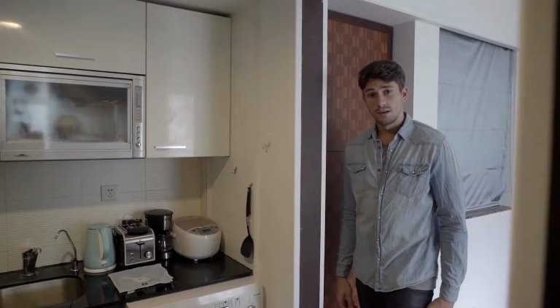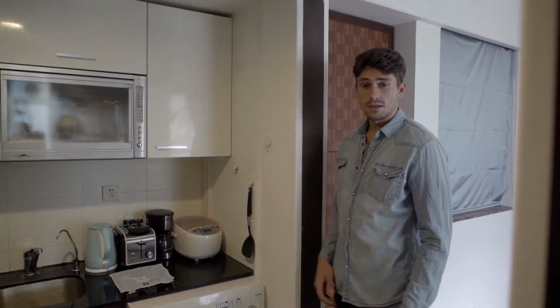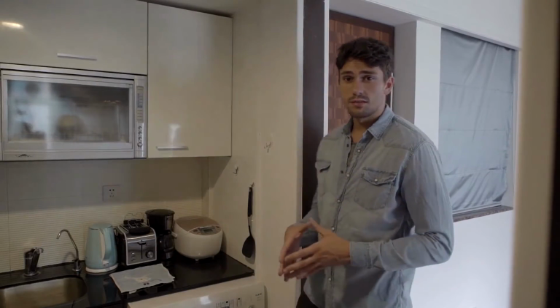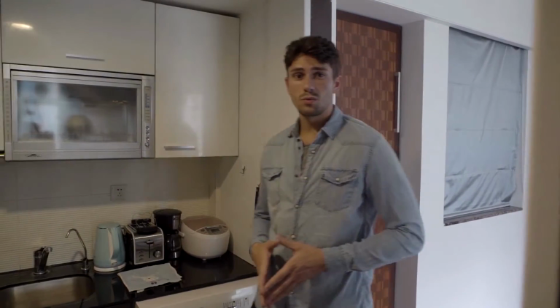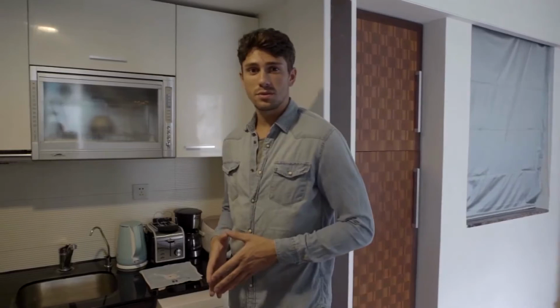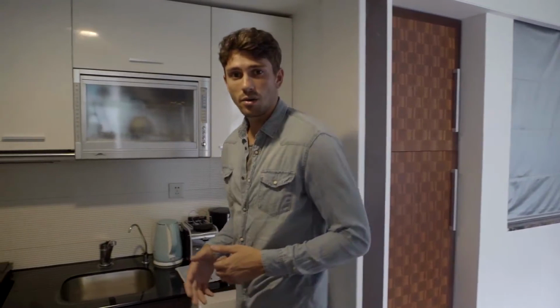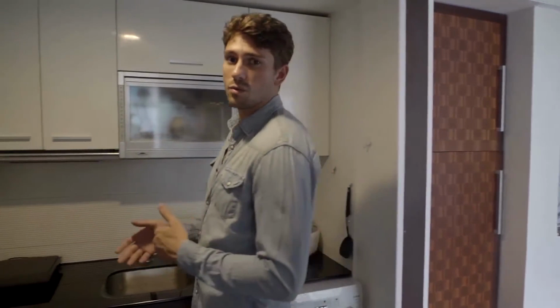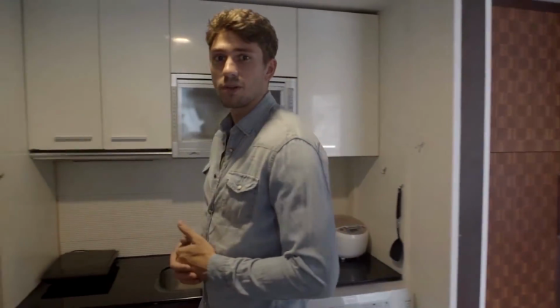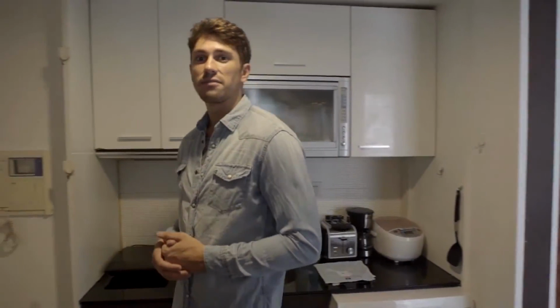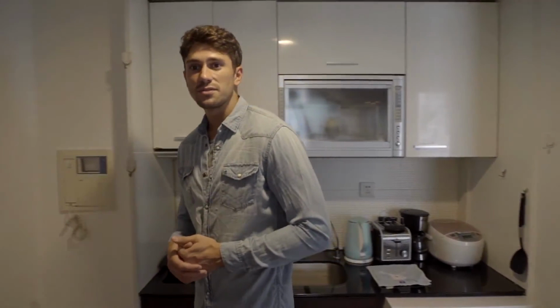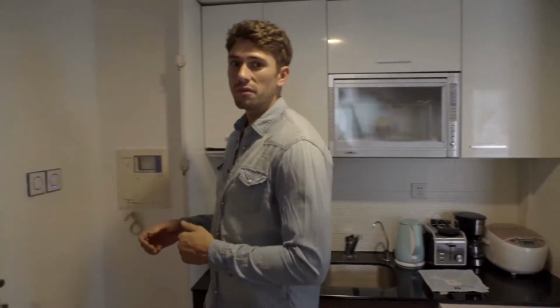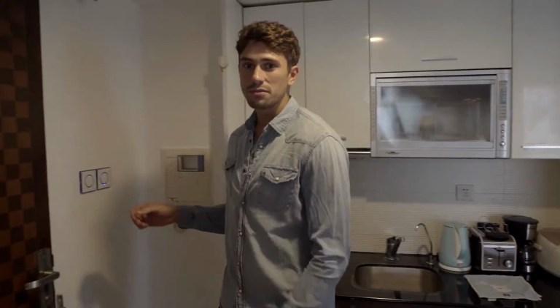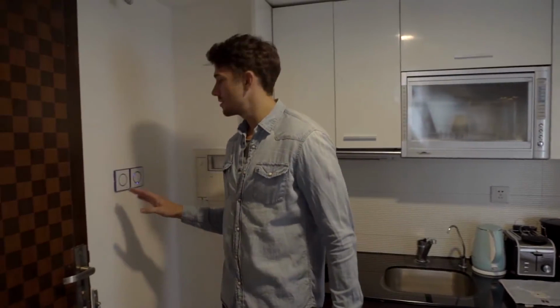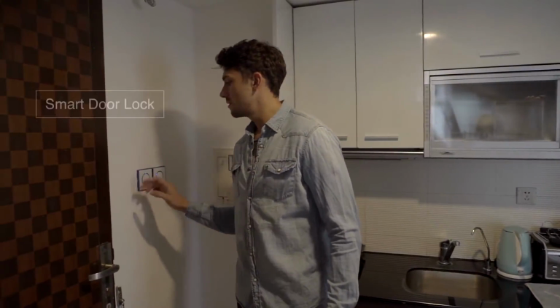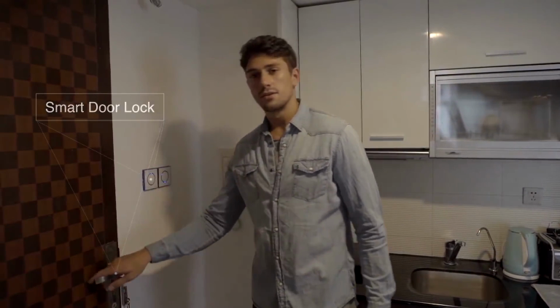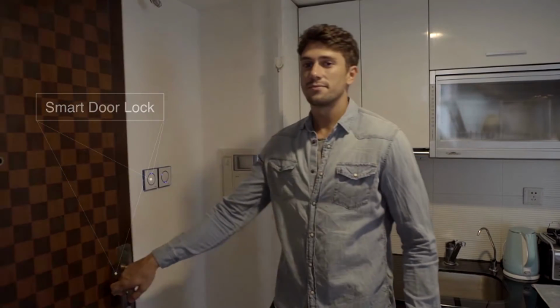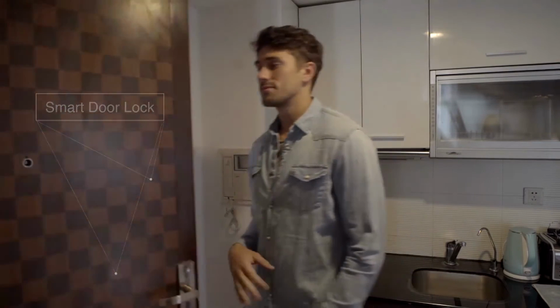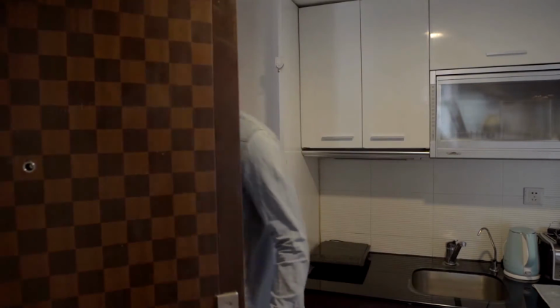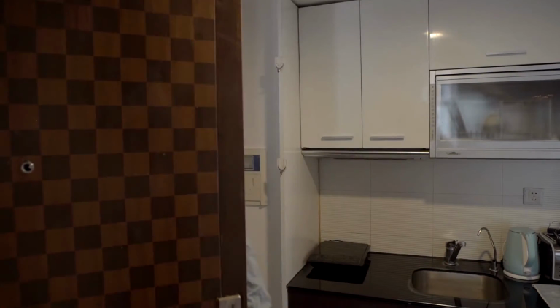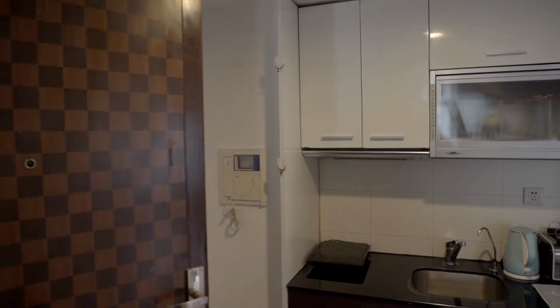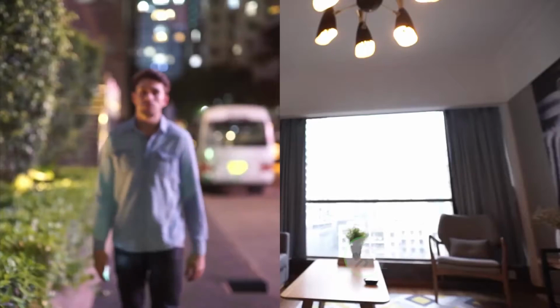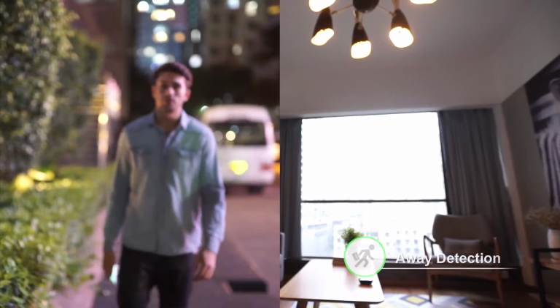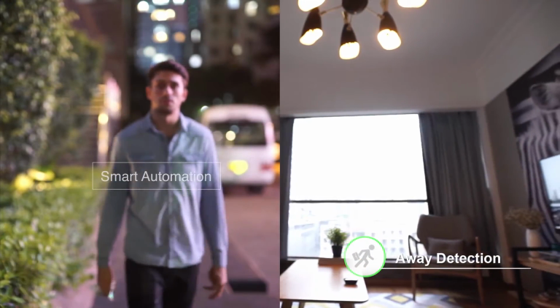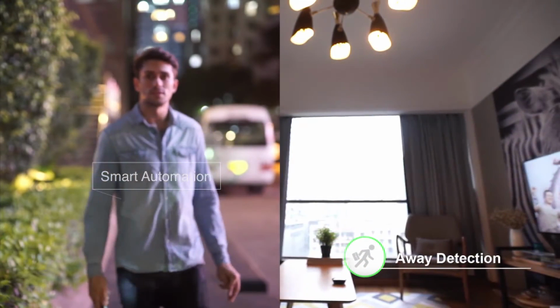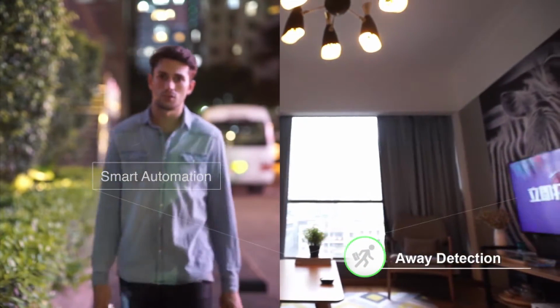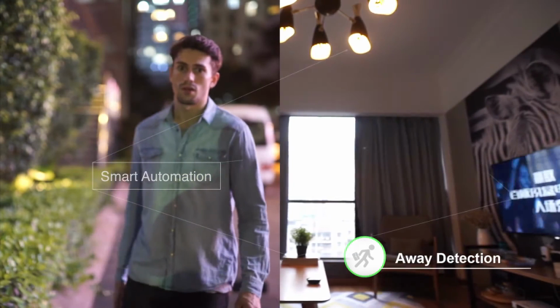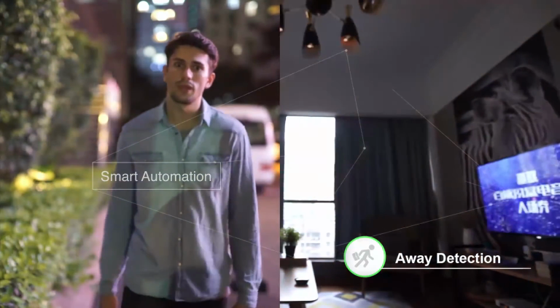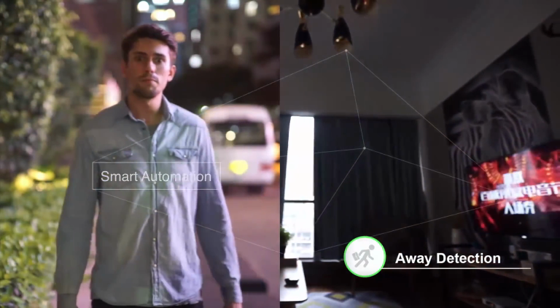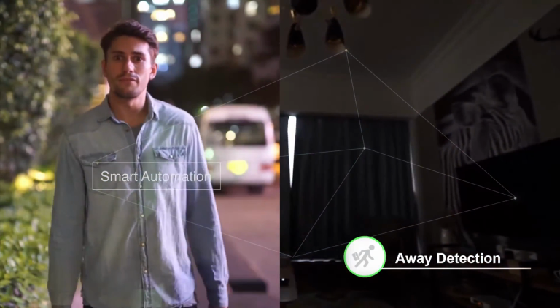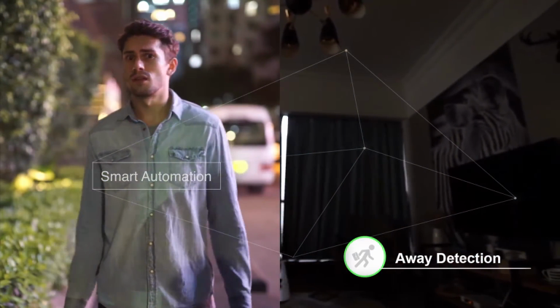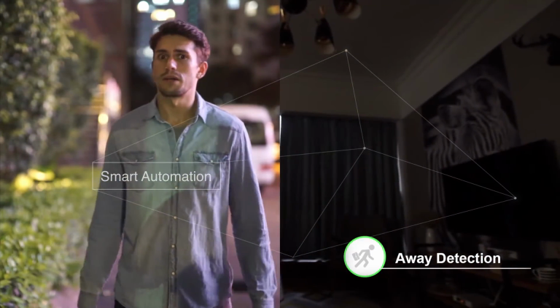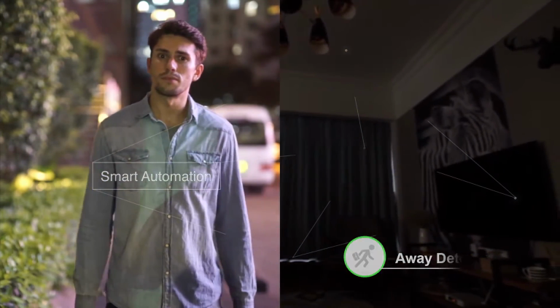Since I connected my home with YoSwit, I no longer worry about whether I've forgotten to turn off the electricity or not. YoSwit detects my presence and automates my home, keeping it safe and lowering my bills.